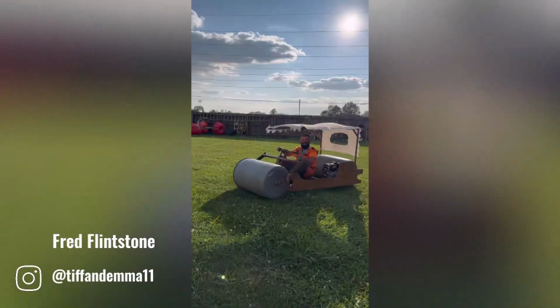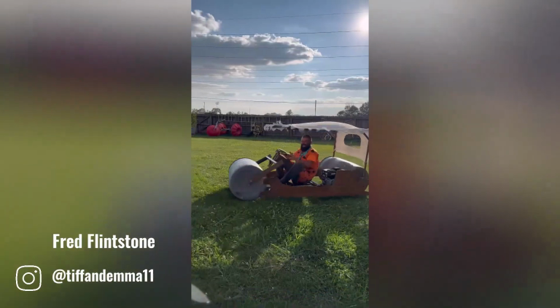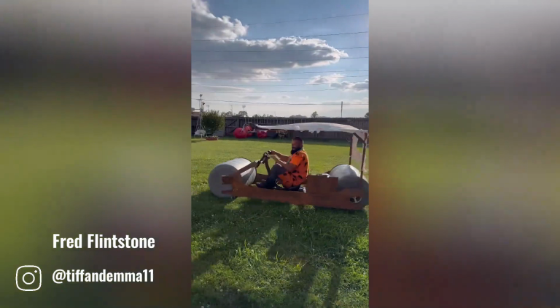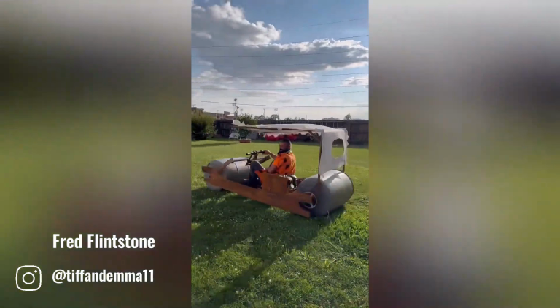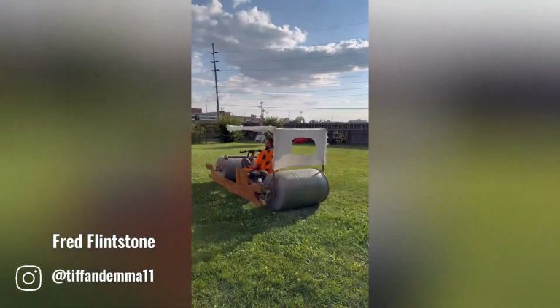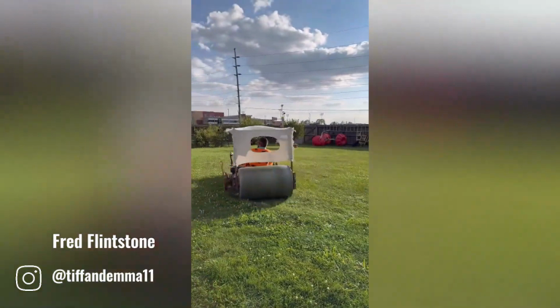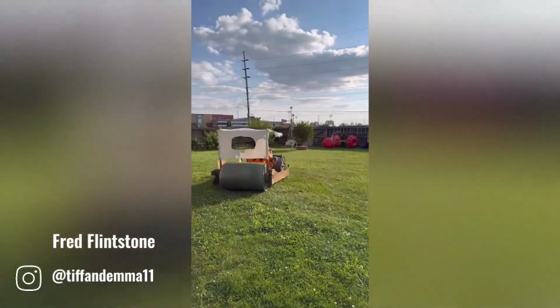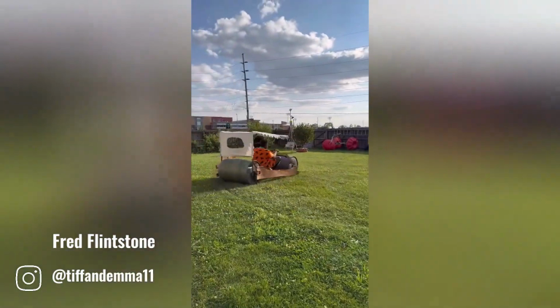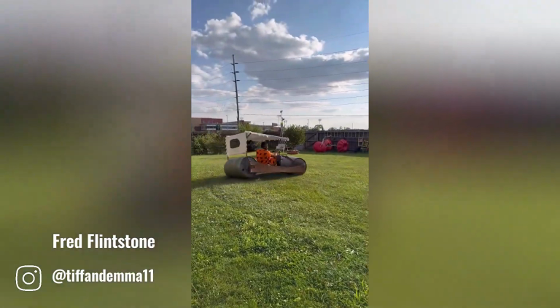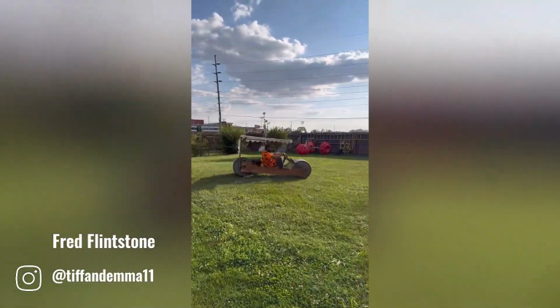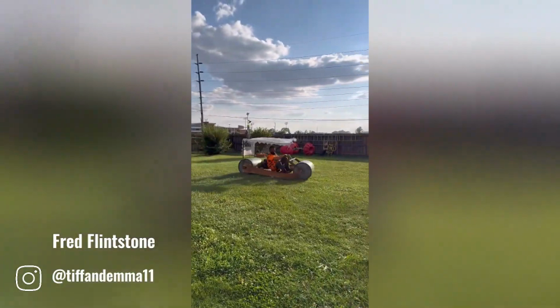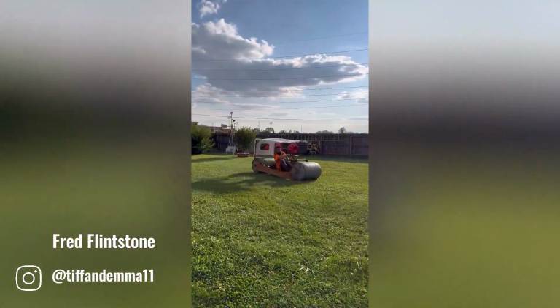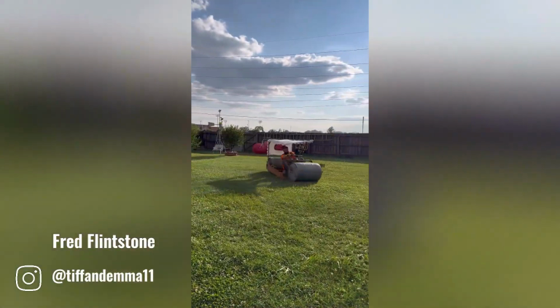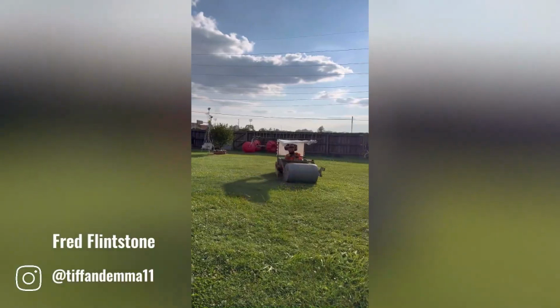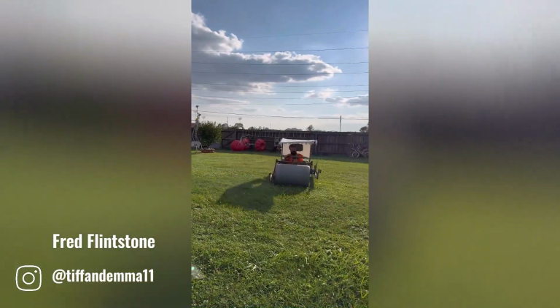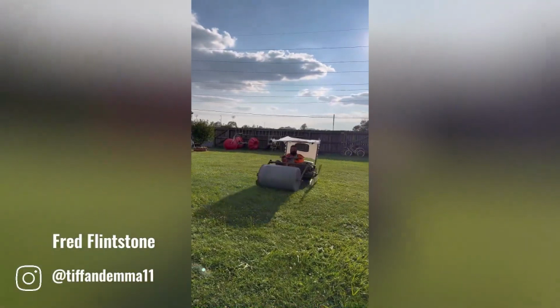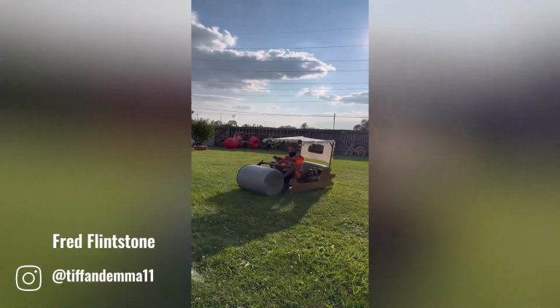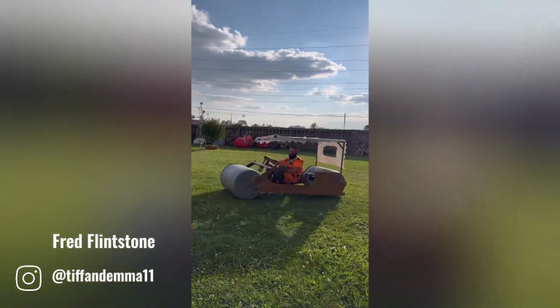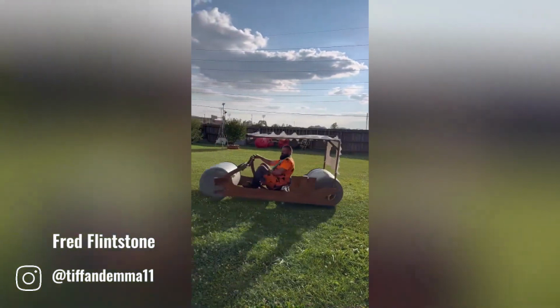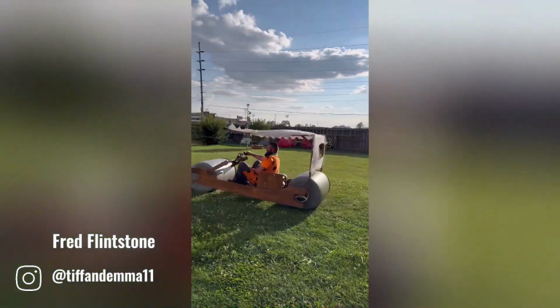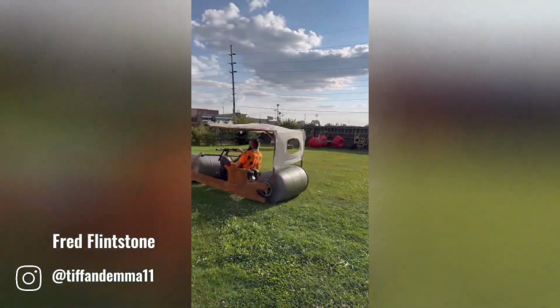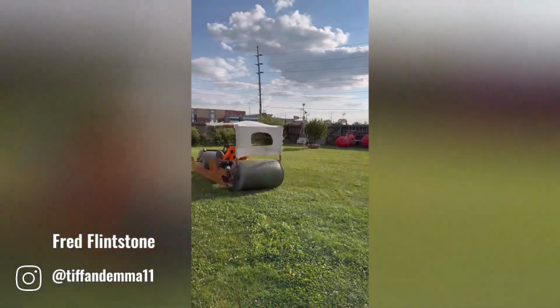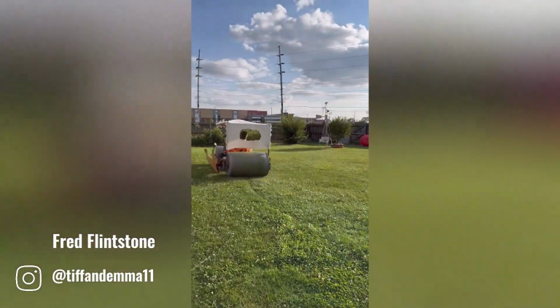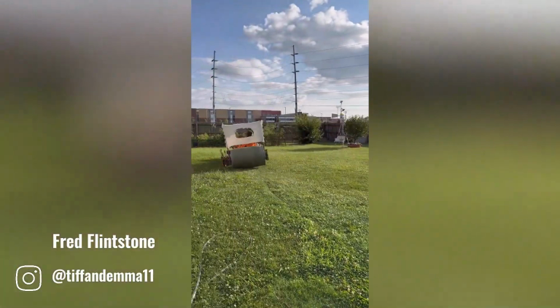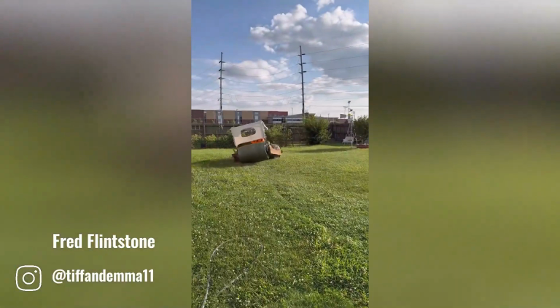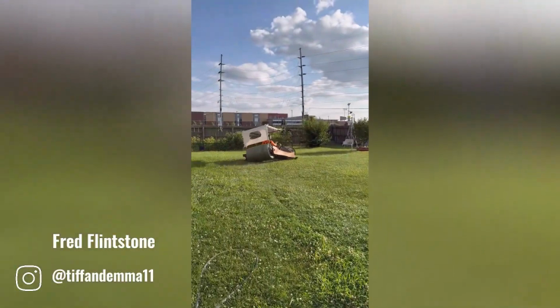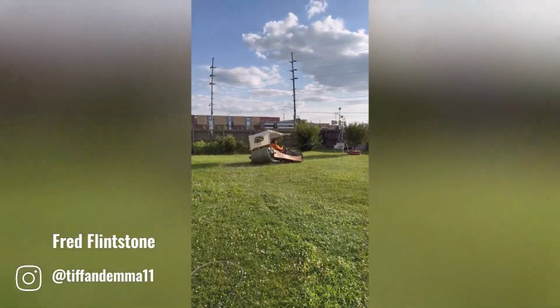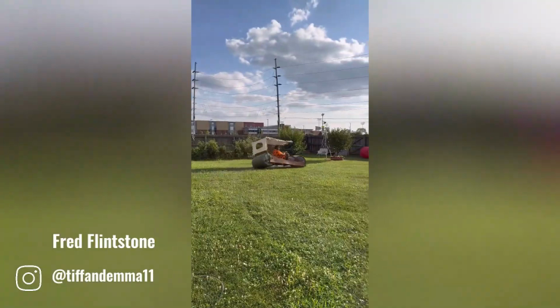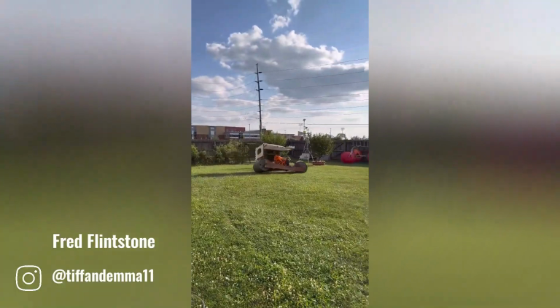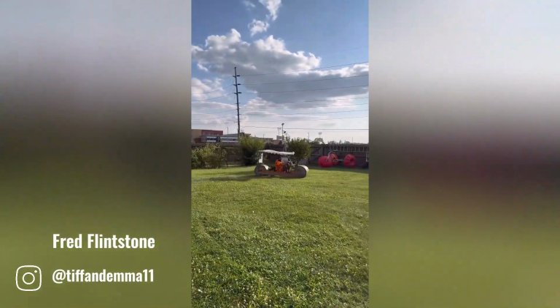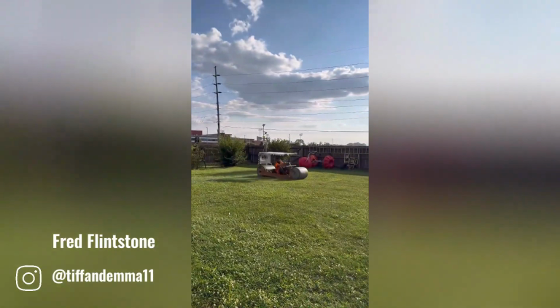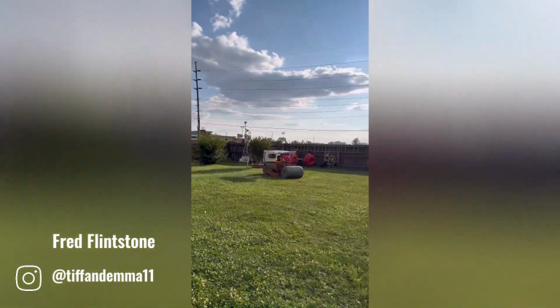The Flitmobile is a beloved creation of Fred Flintstone from the animated sitcom The Flintstones. This prehistoric vehicle is a testament to Fred's ingenuity and desire for modern conveniences in a Stone Age world.